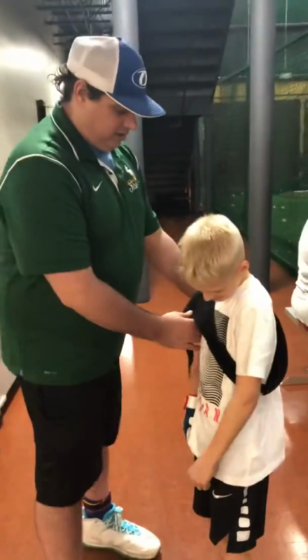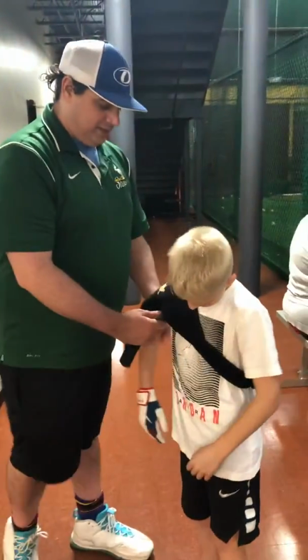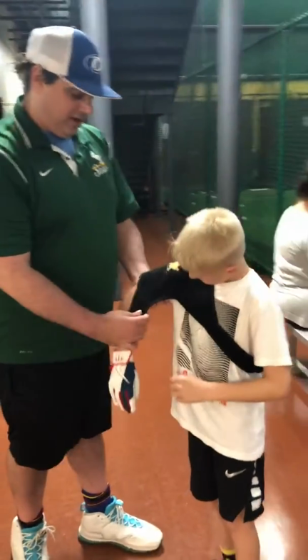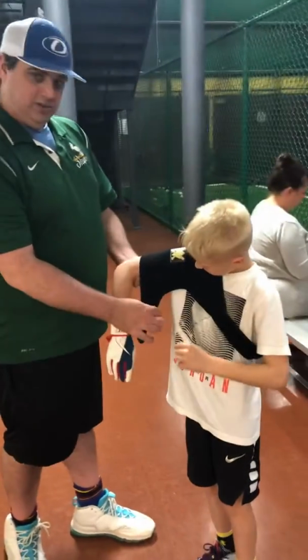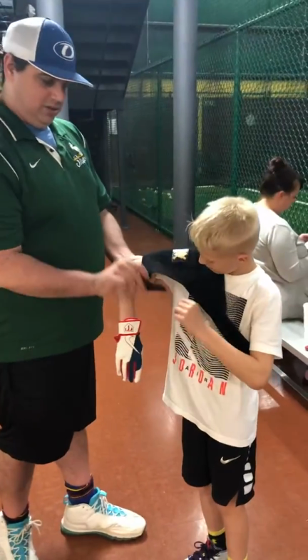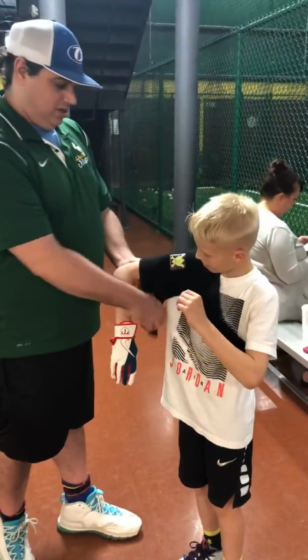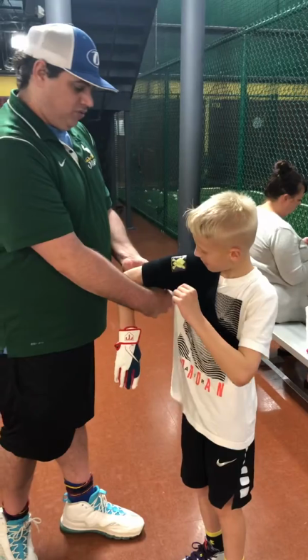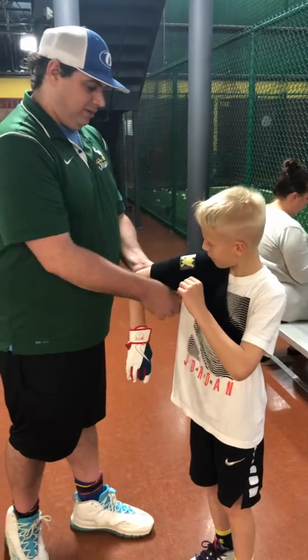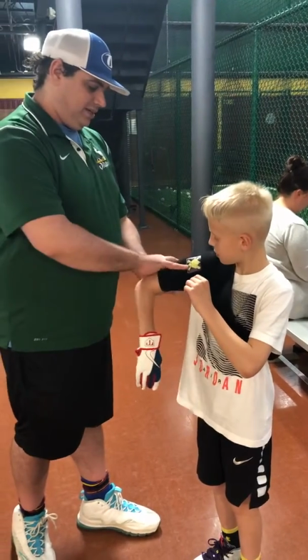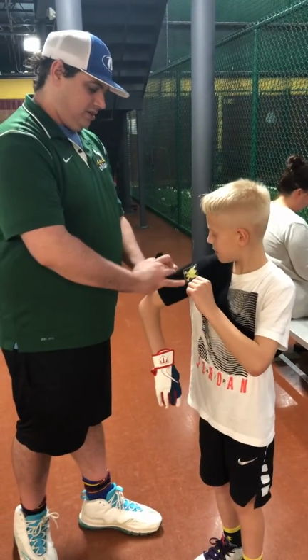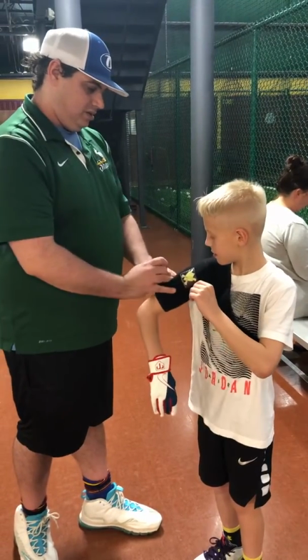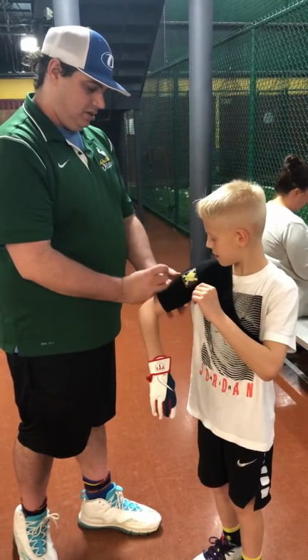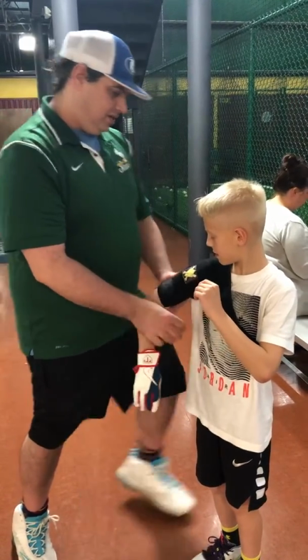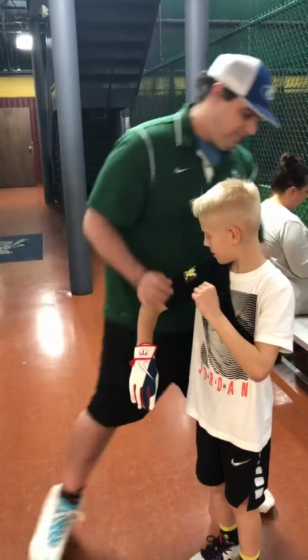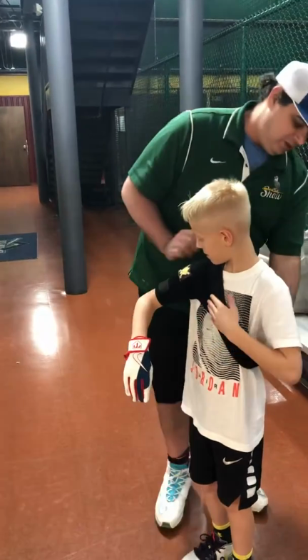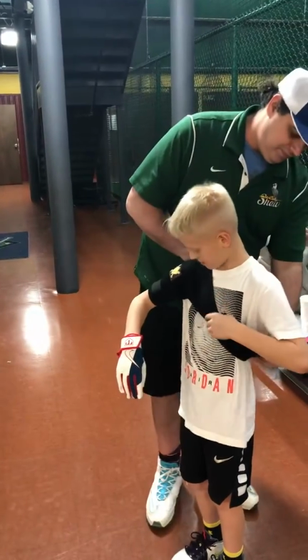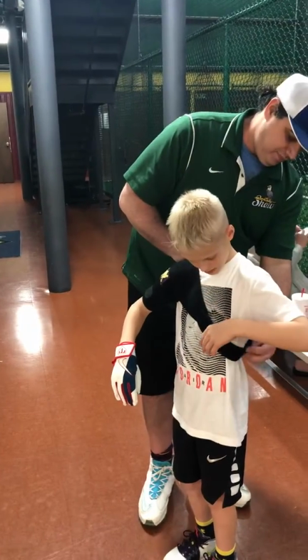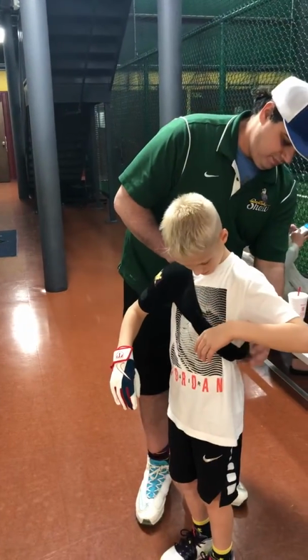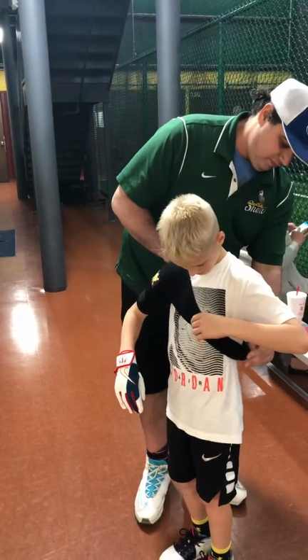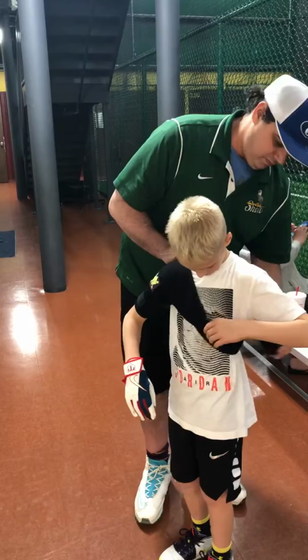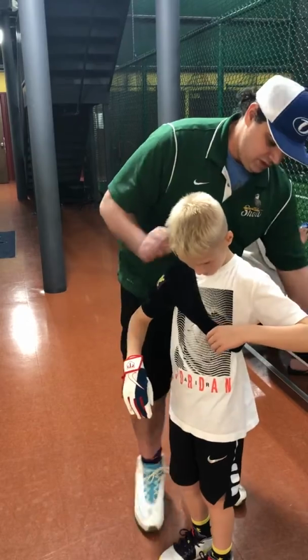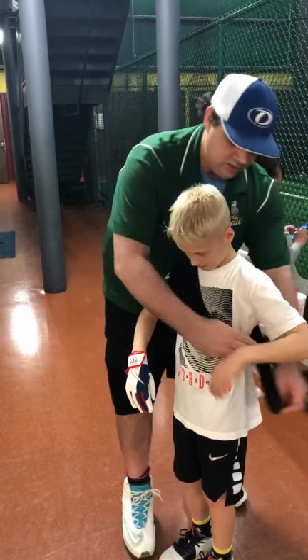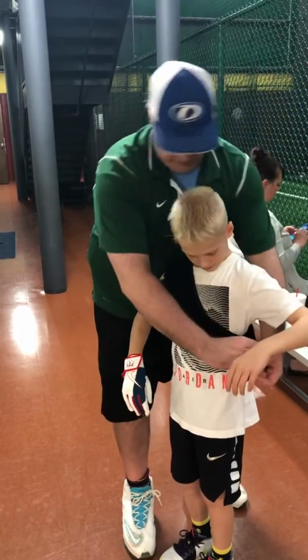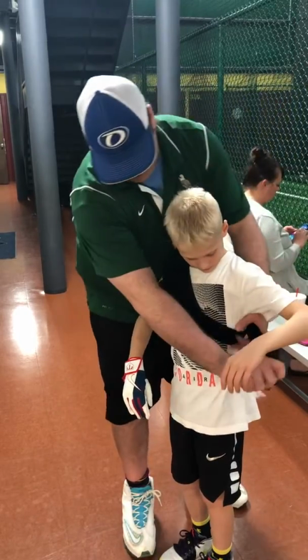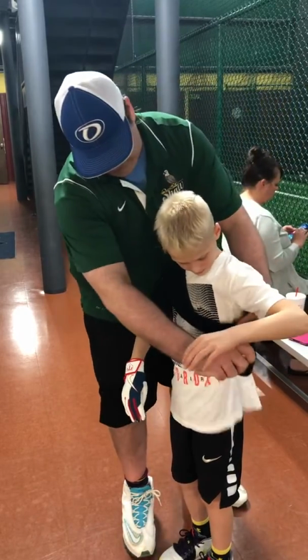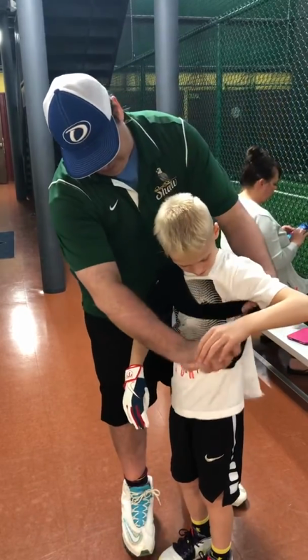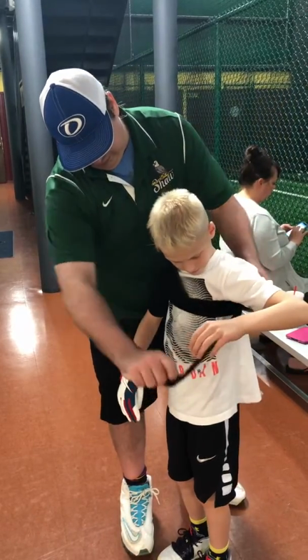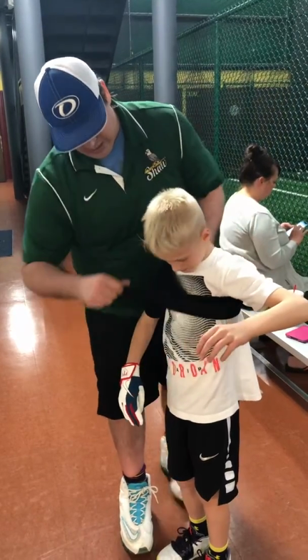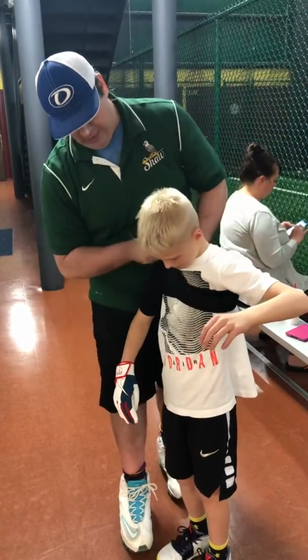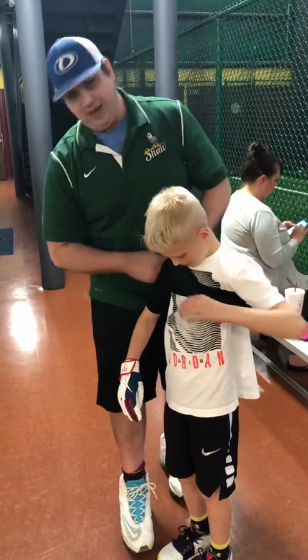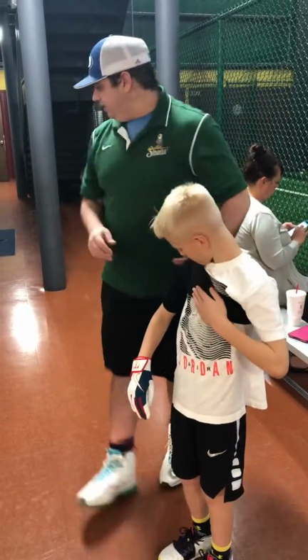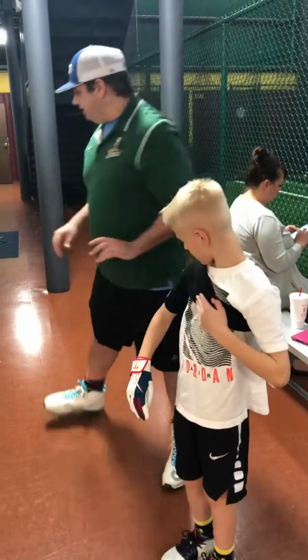We take this piece right here, strap it around like this. And we connect that very easily.